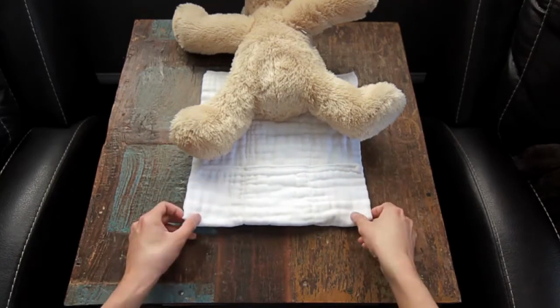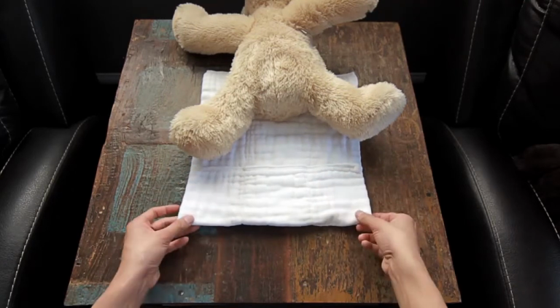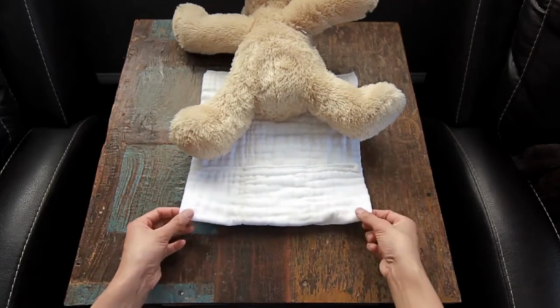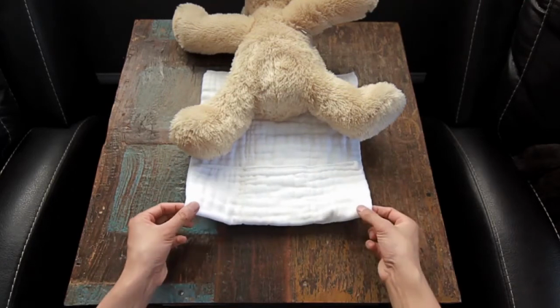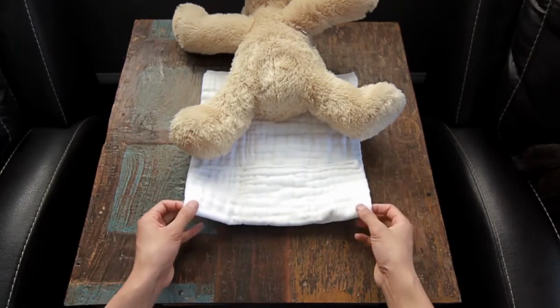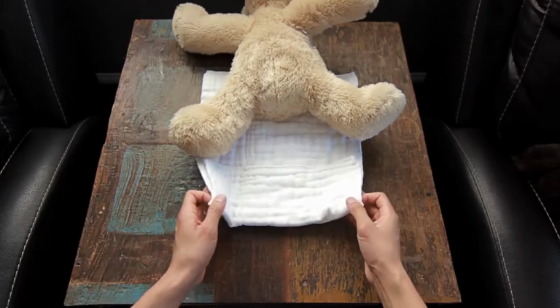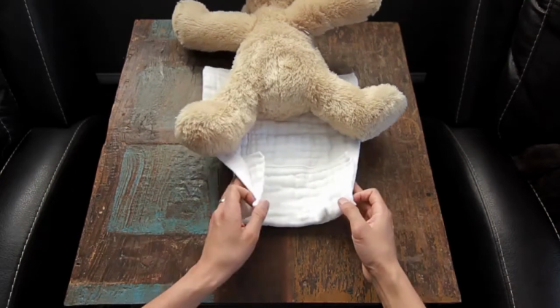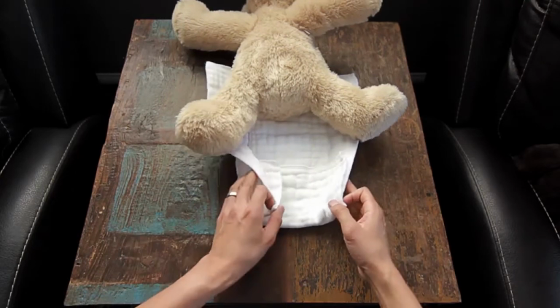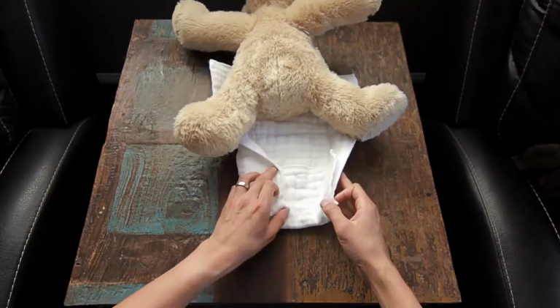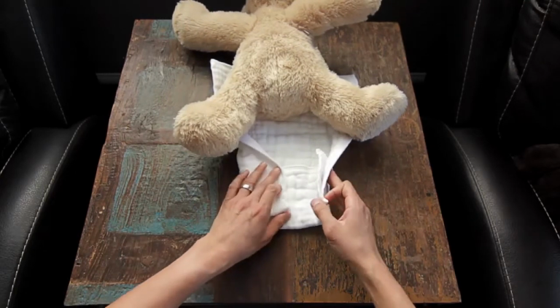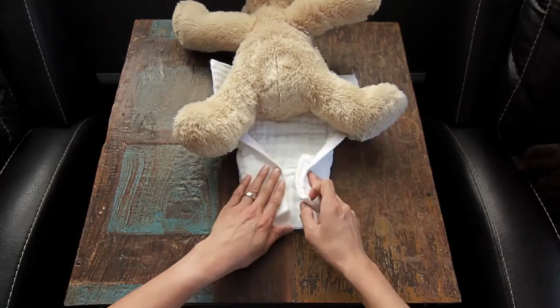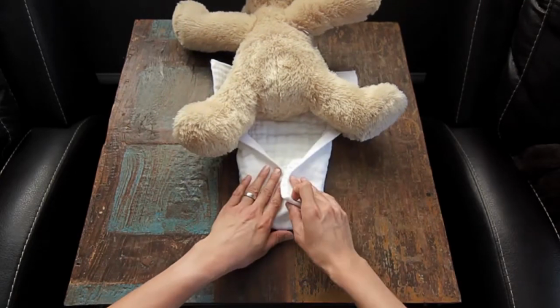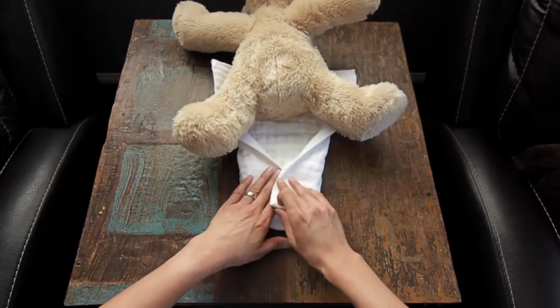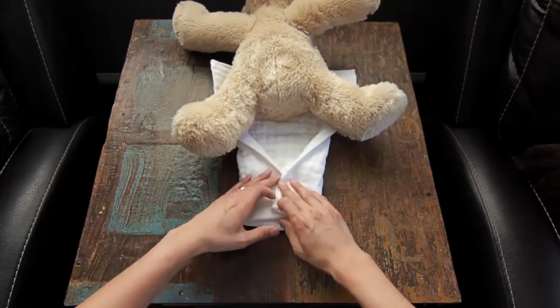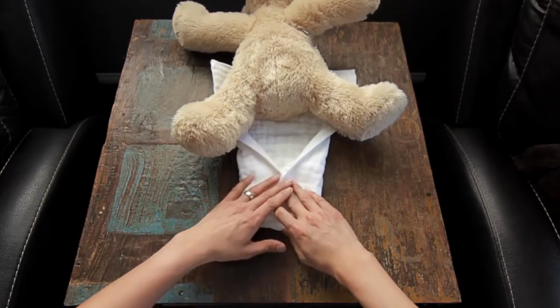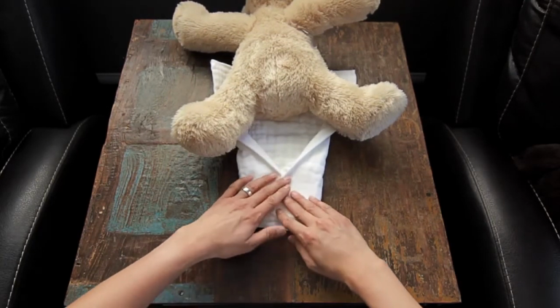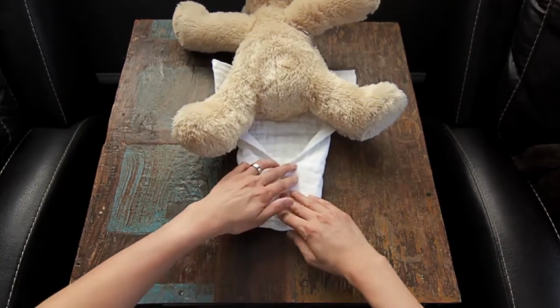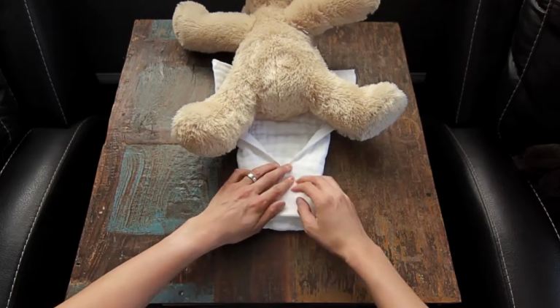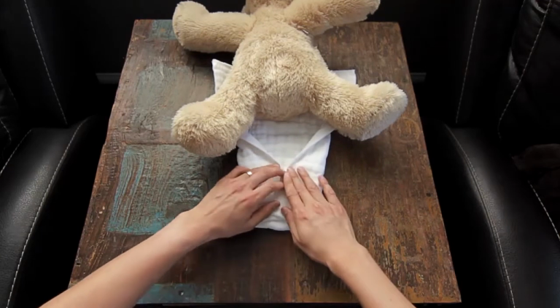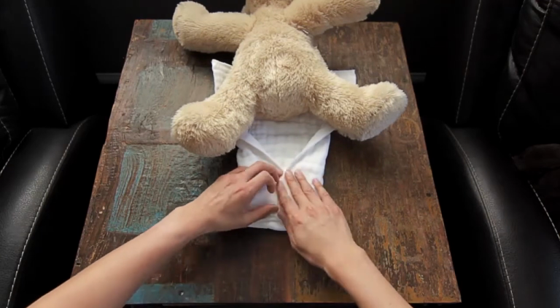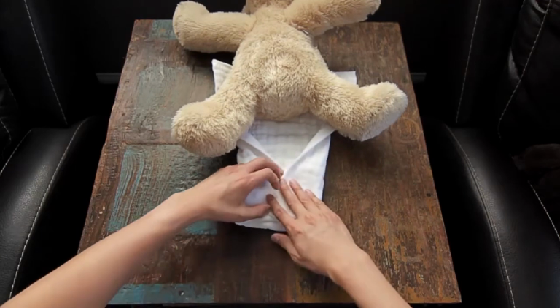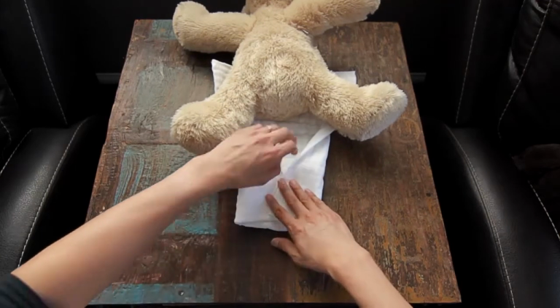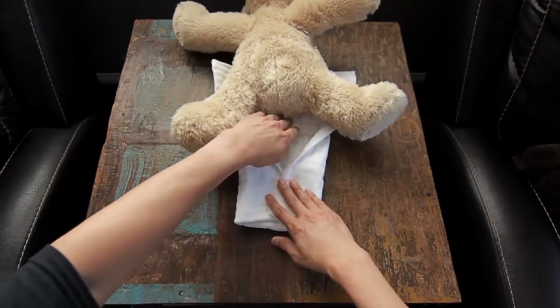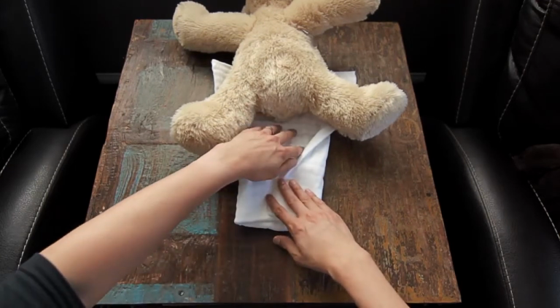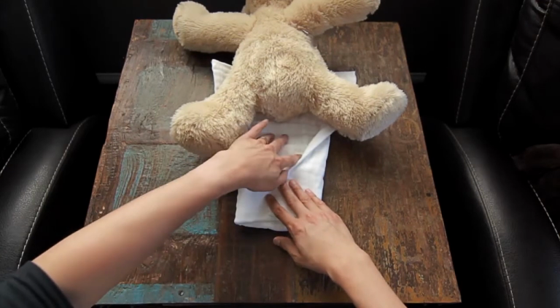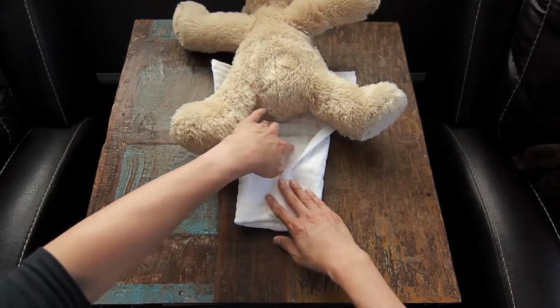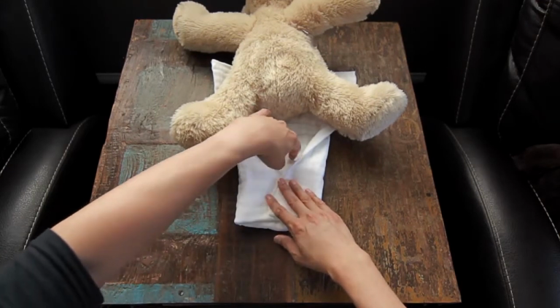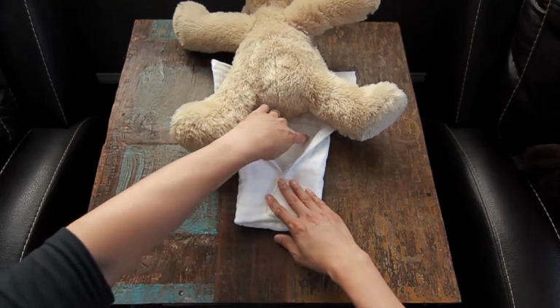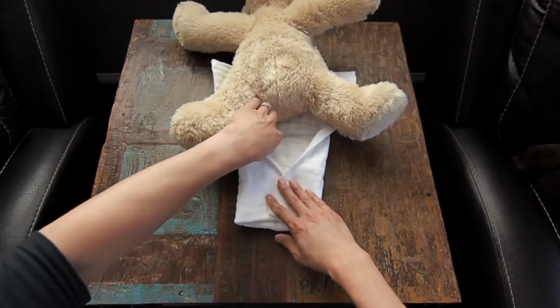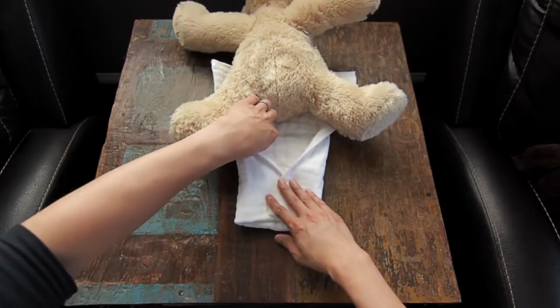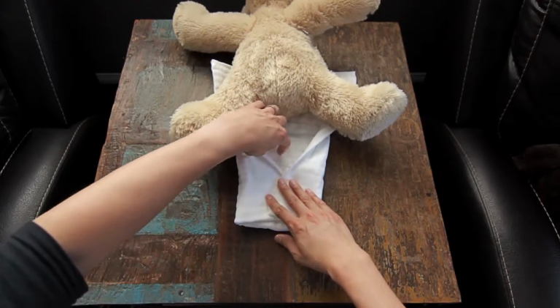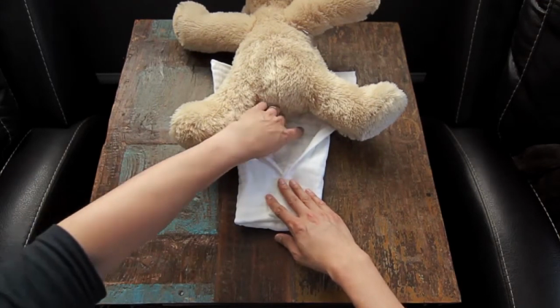Now take the two corners and fold them inward creating a v-shape. This v-shape will trap any loose stool which will prevent leaks around the legs.